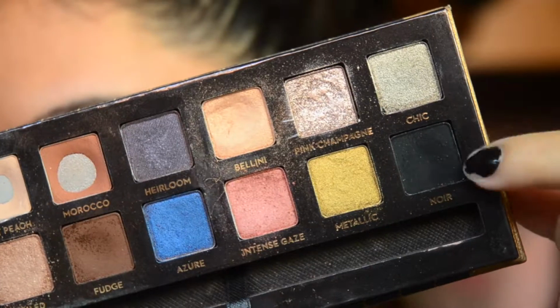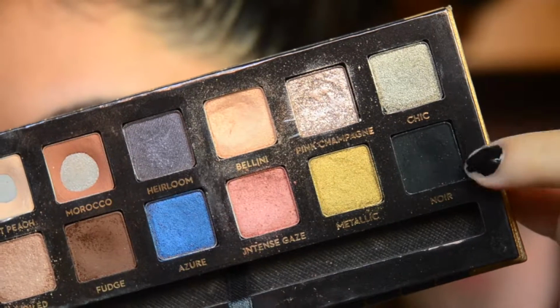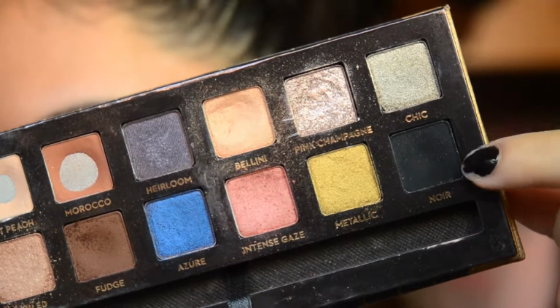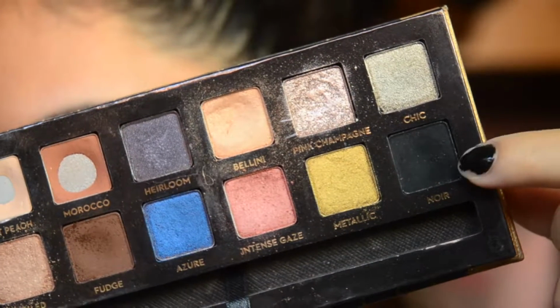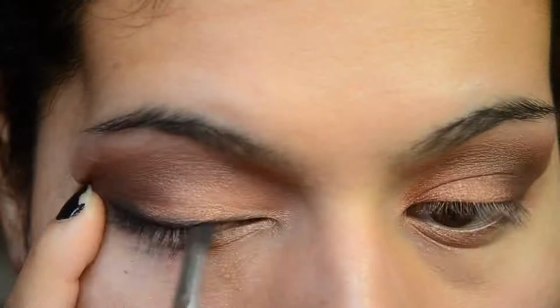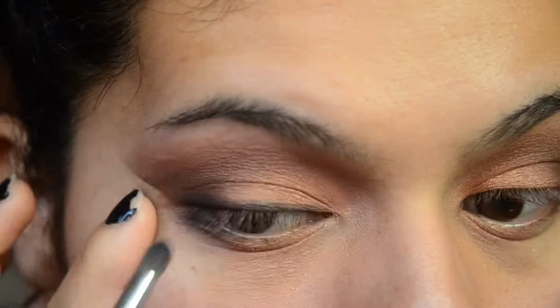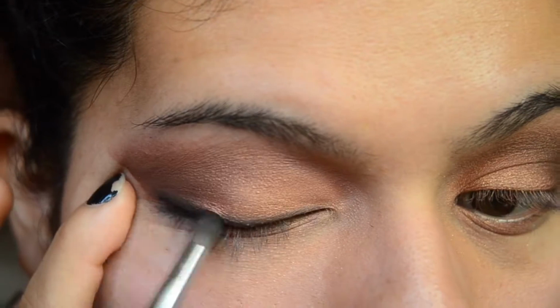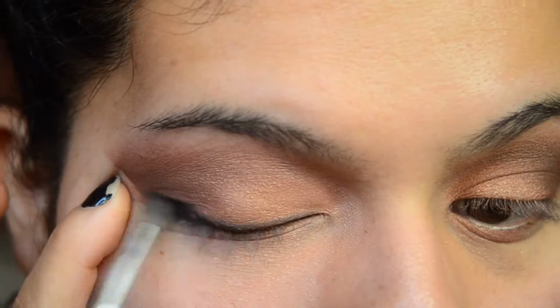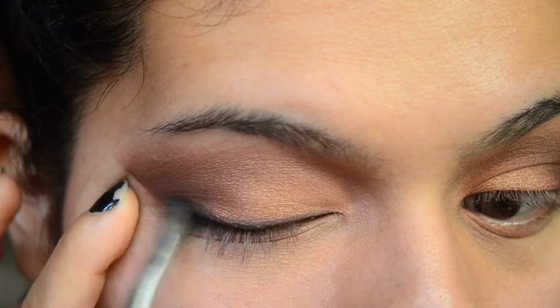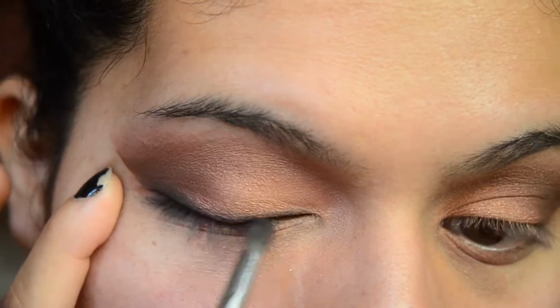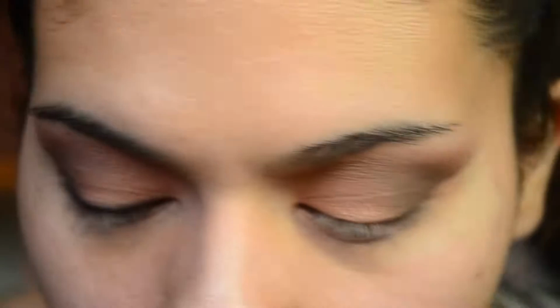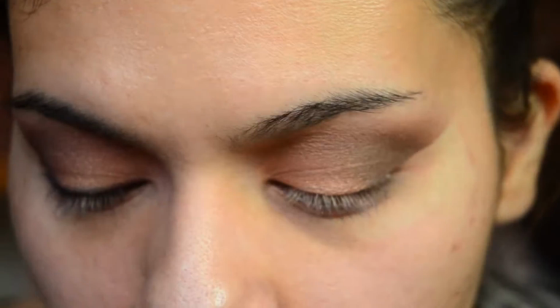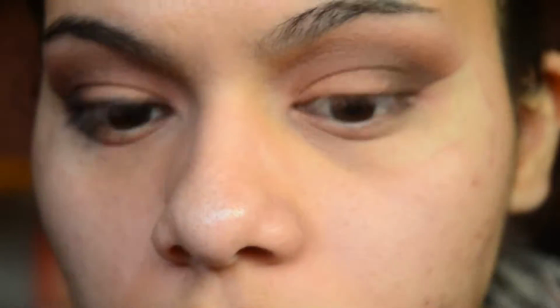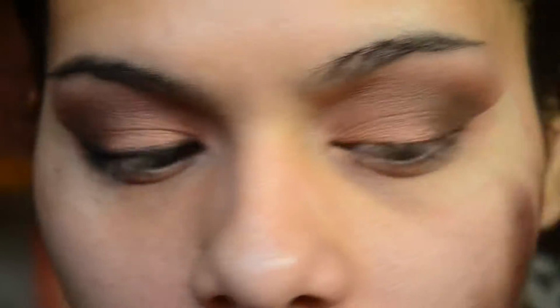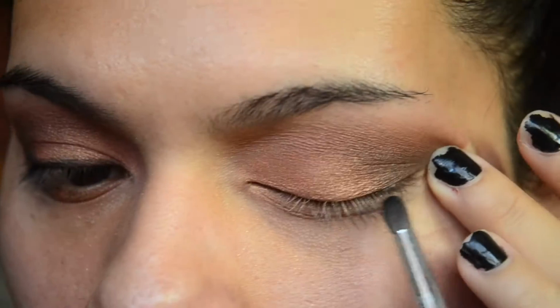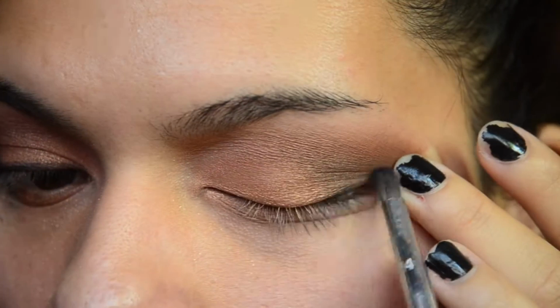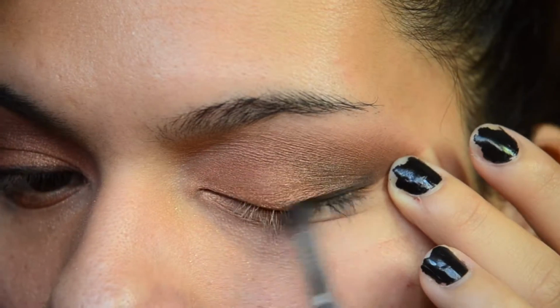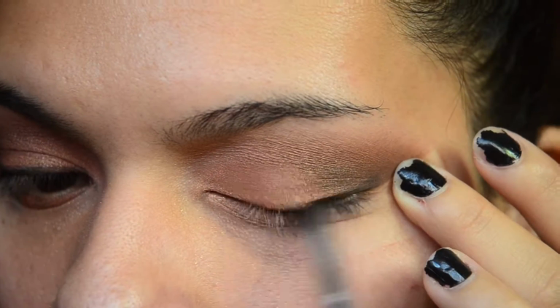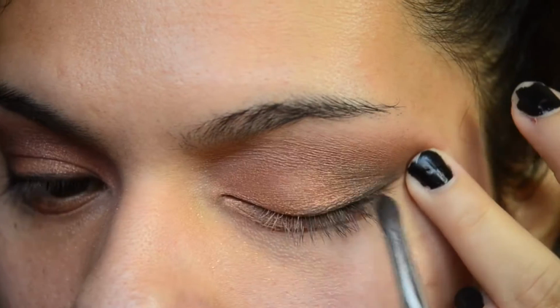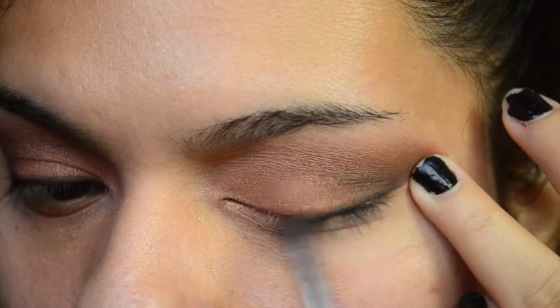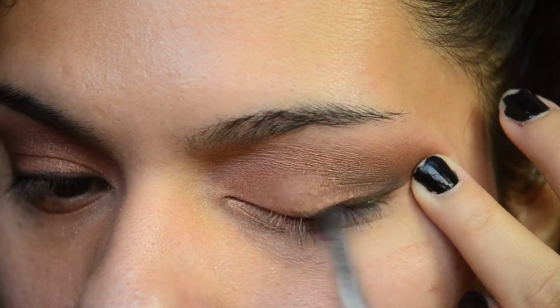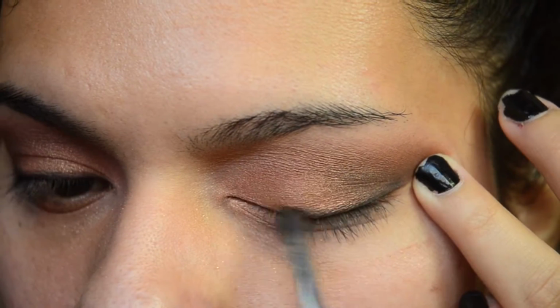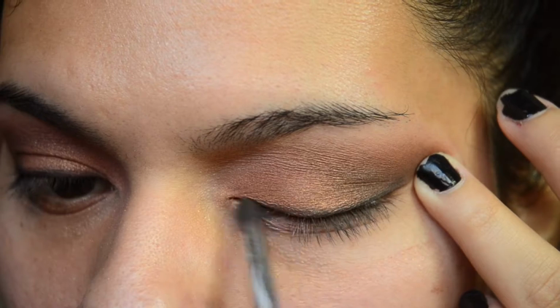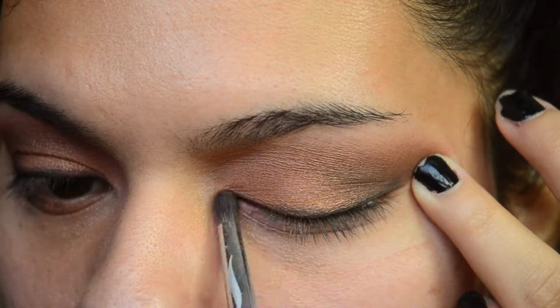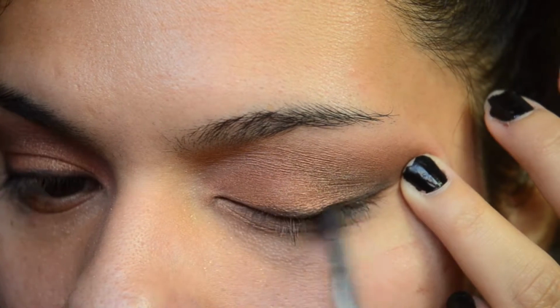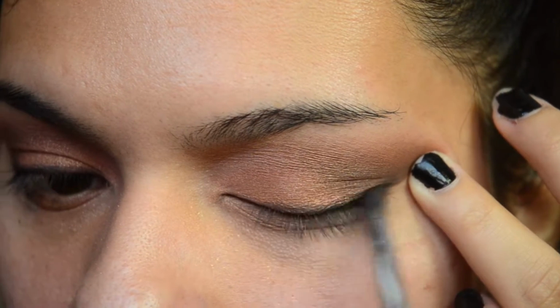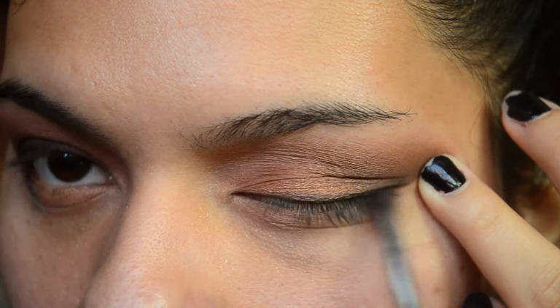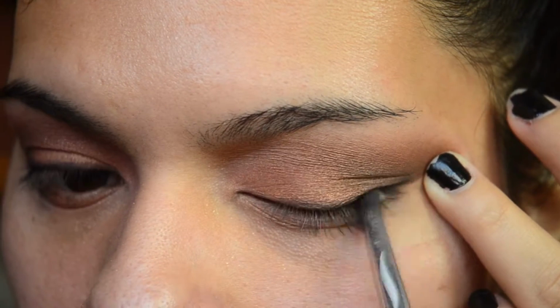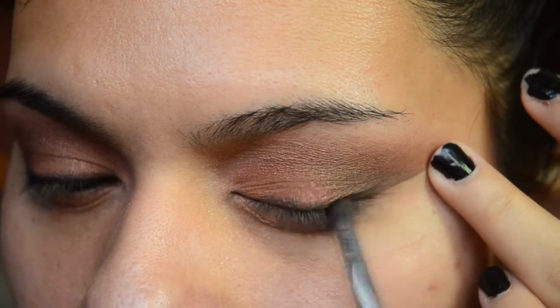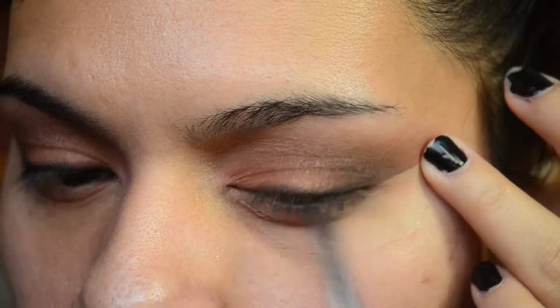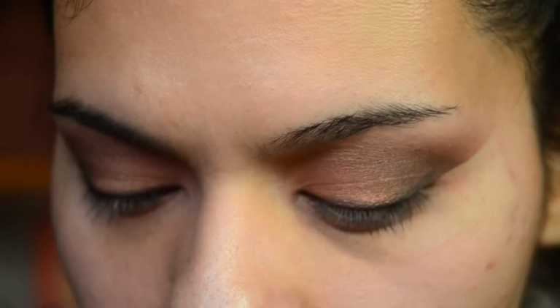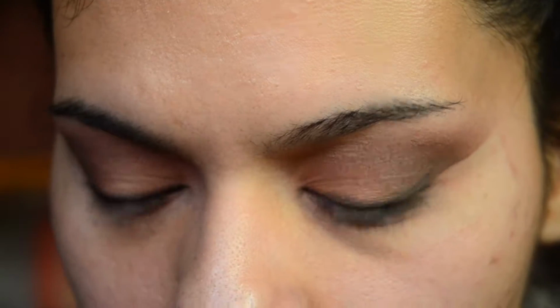I know, I went crazy with this look. And then I took Noor, the black shade, and used that as an eyeliner. I just smoked it out with this Sephora brush — I think it's the number 29.